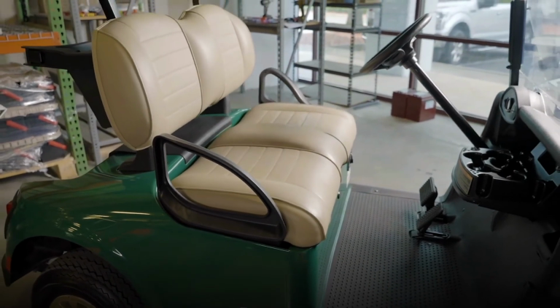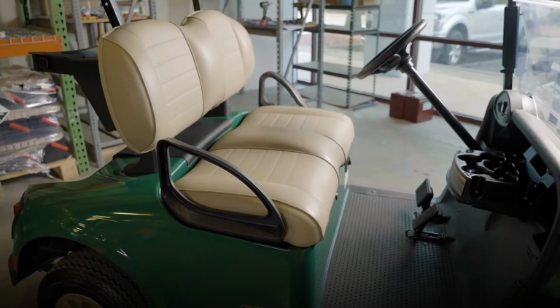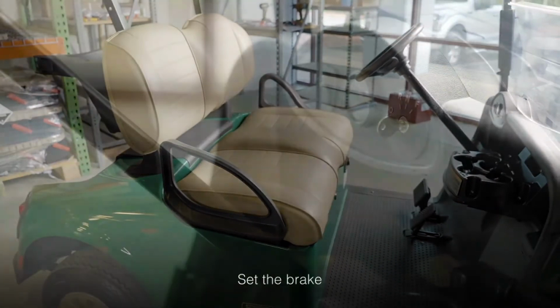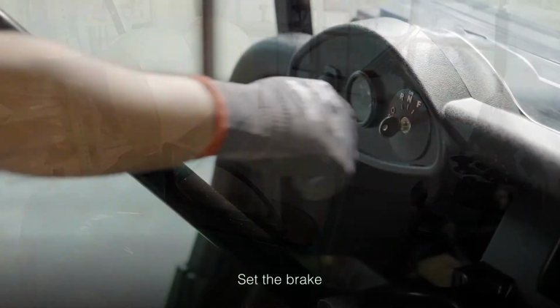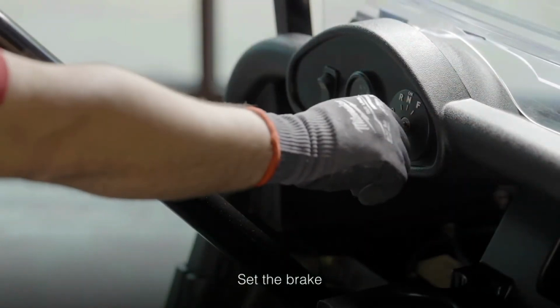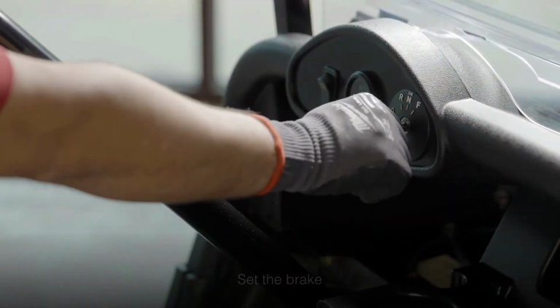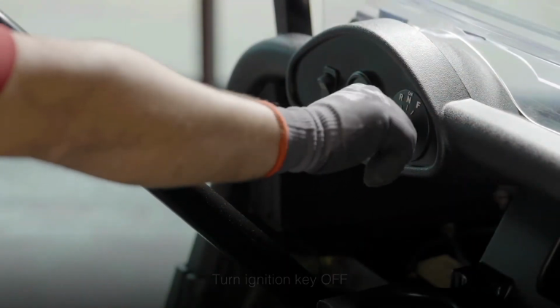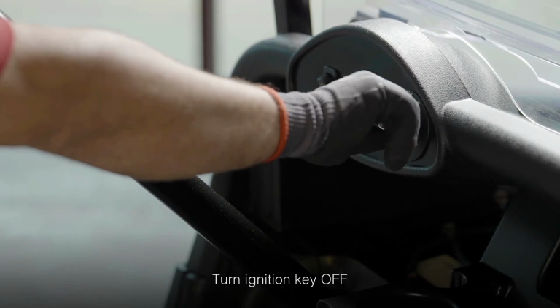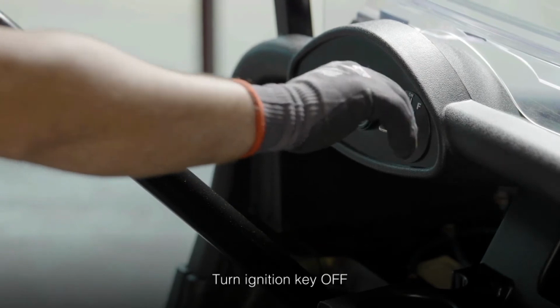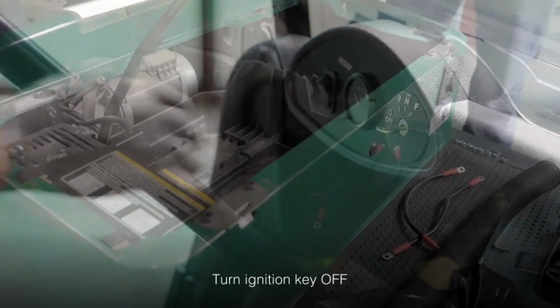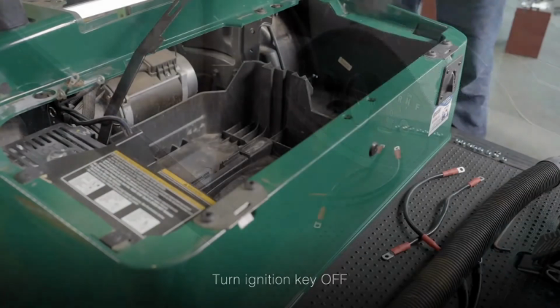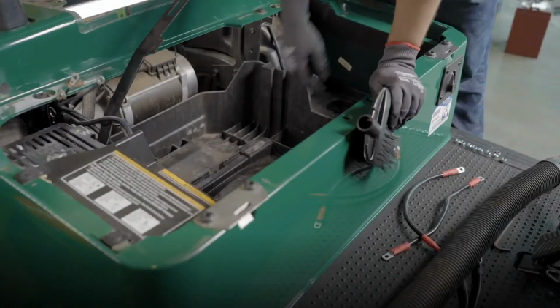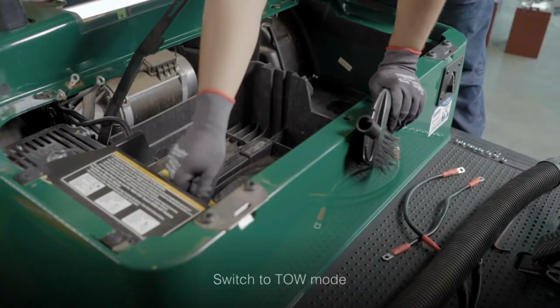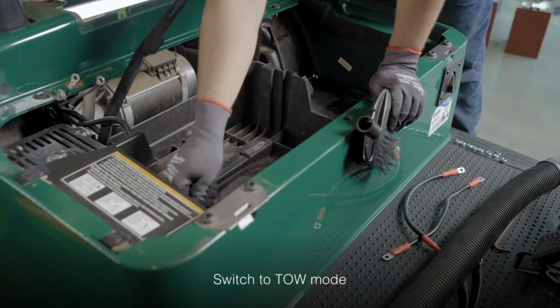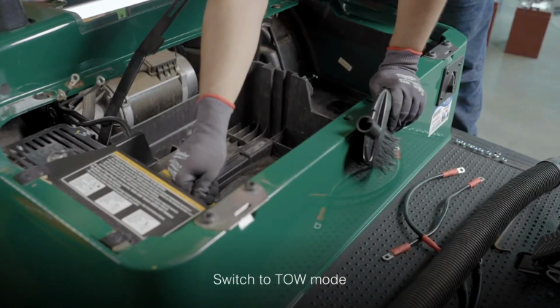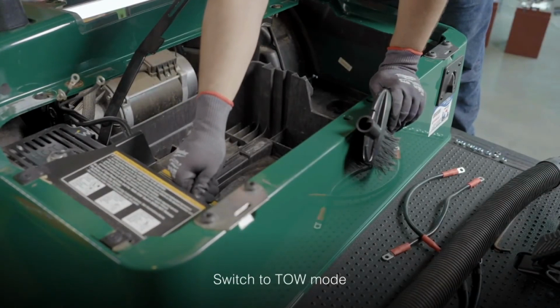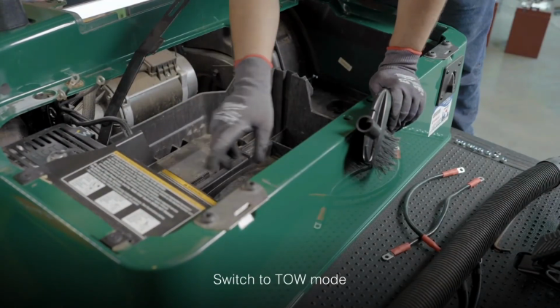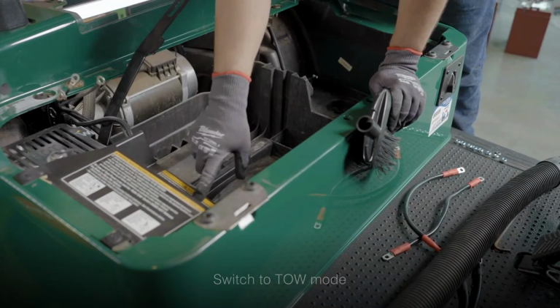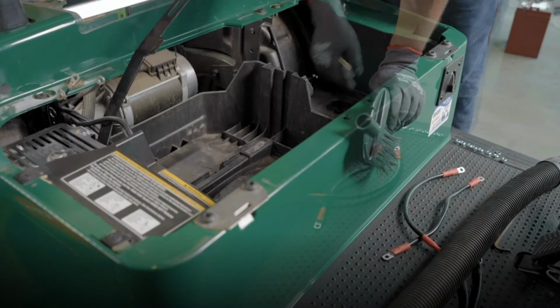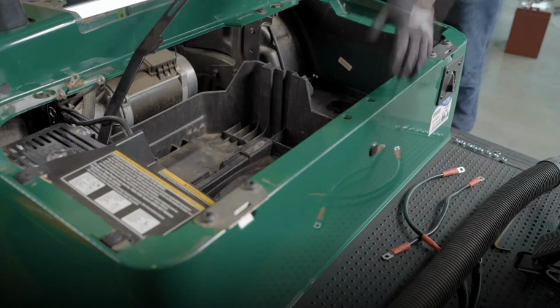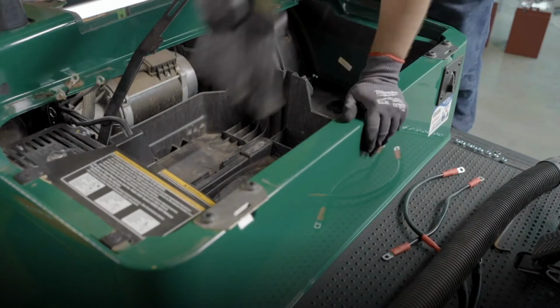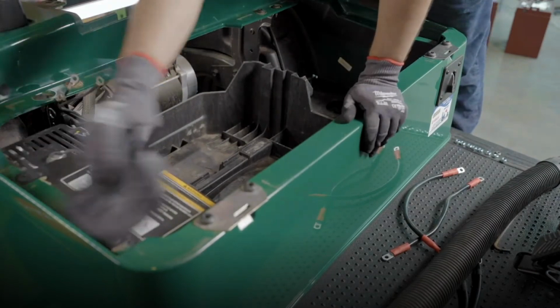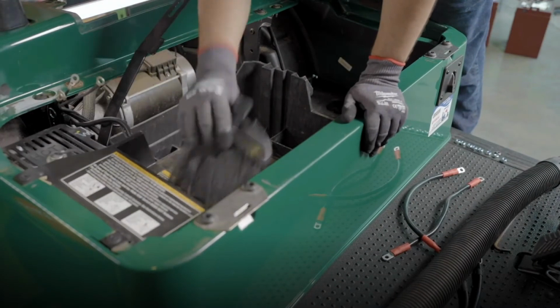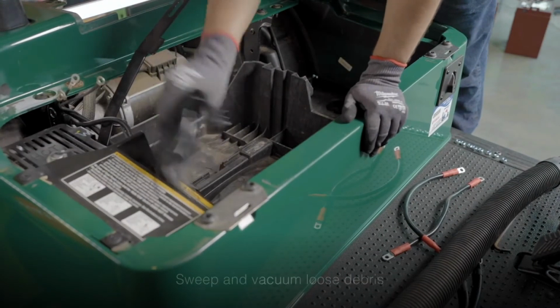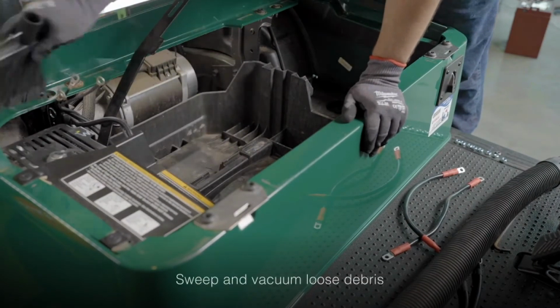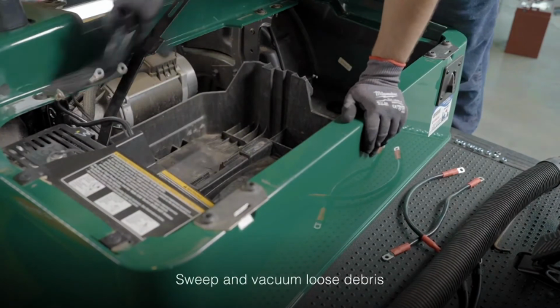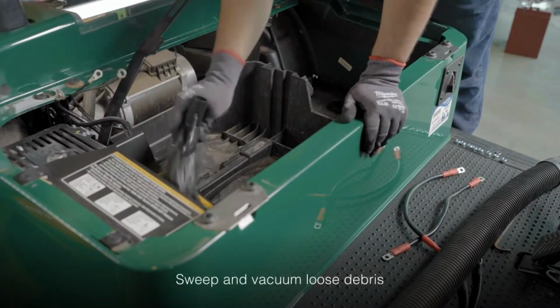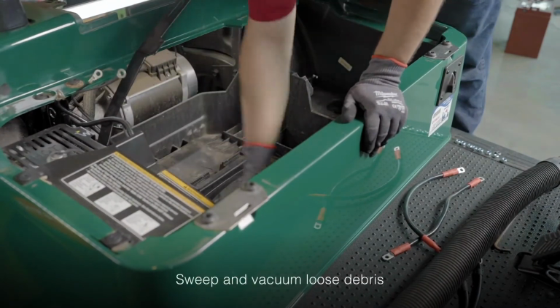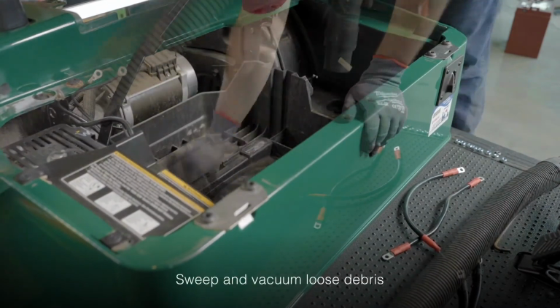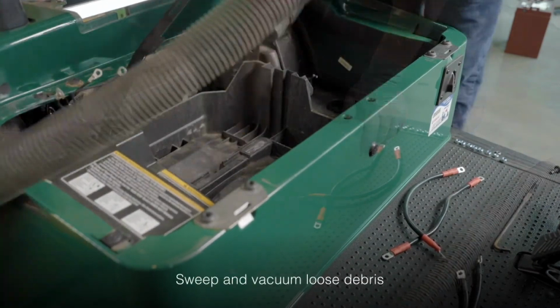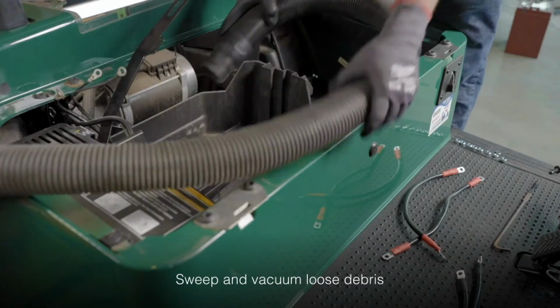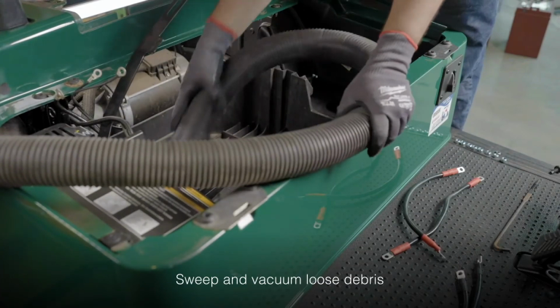Before you begin, make sure the brake is set, the ignition key is in the off position, and the run switch is placed in tow mode. Next, sweep out any loose debris with a basic brush, followed by a vacuum to ensure all loose dirt and debris has been removed.